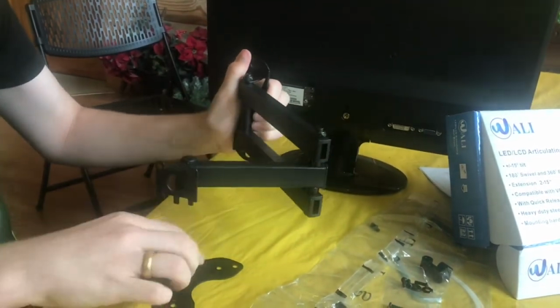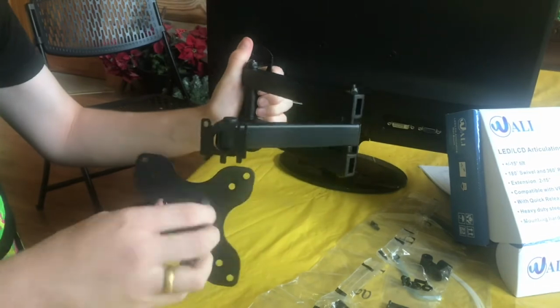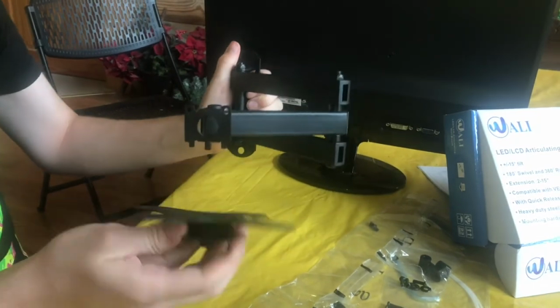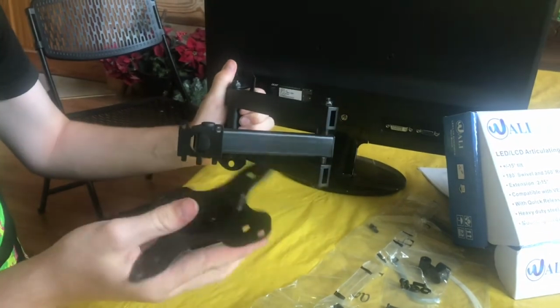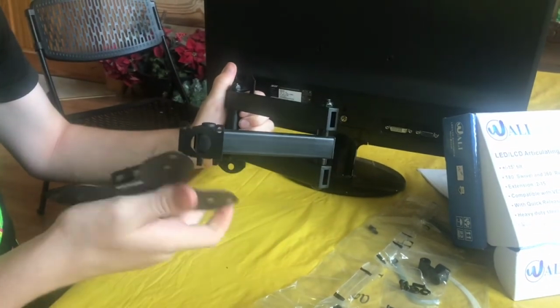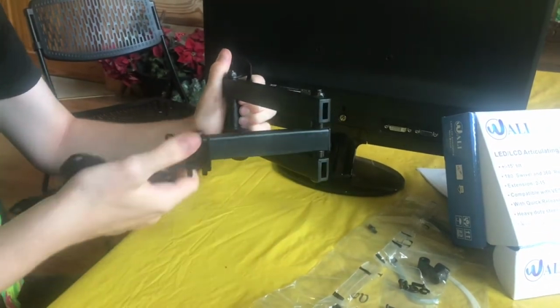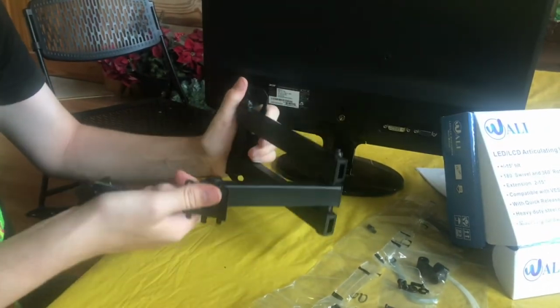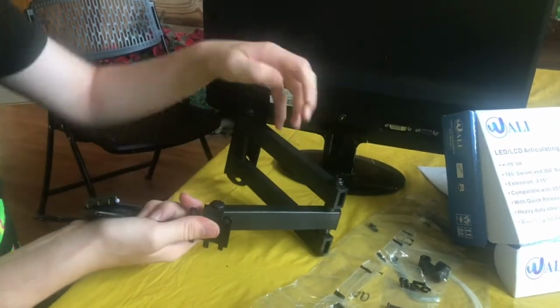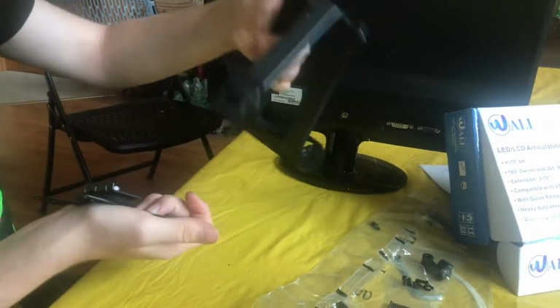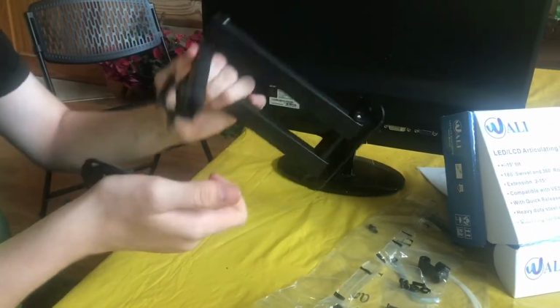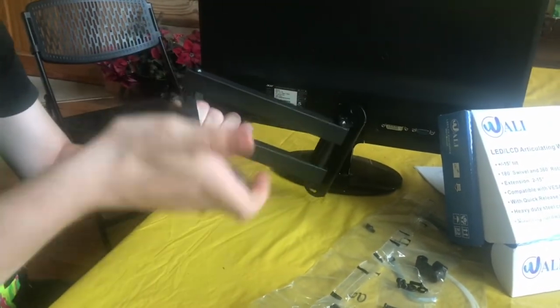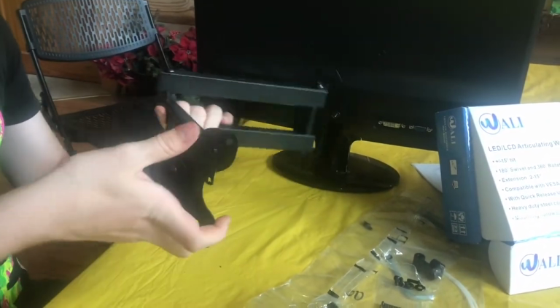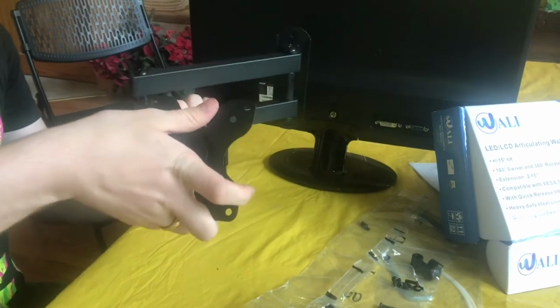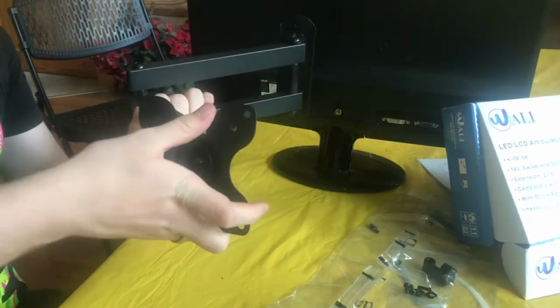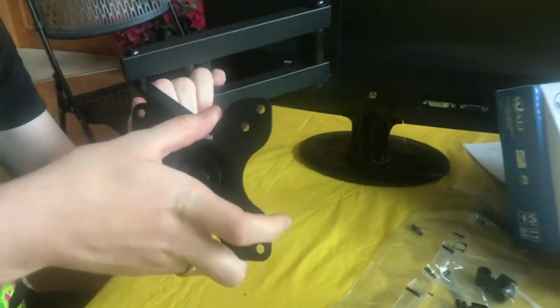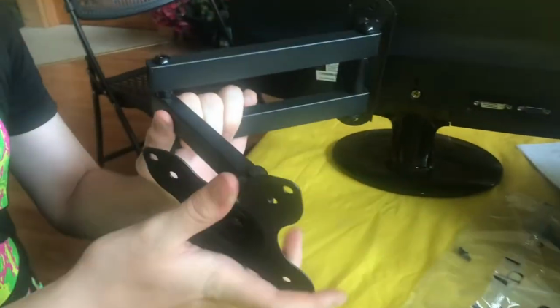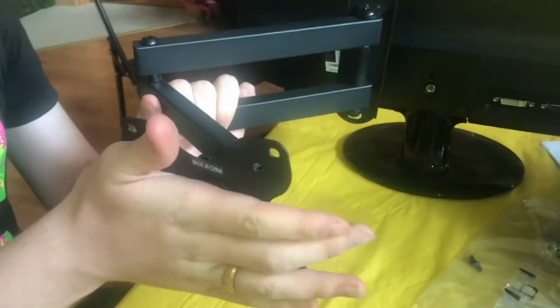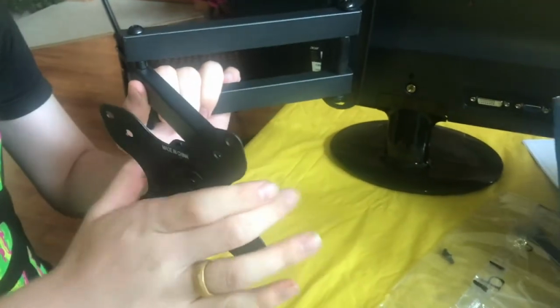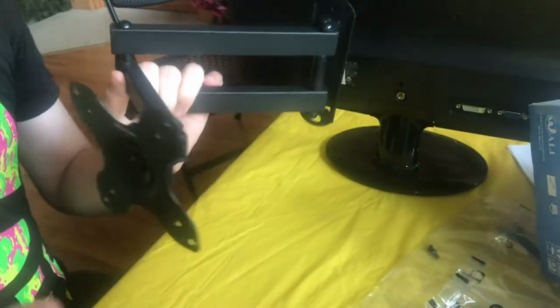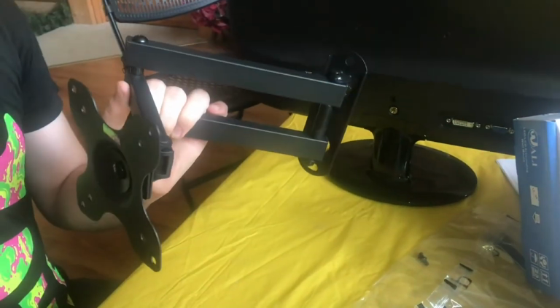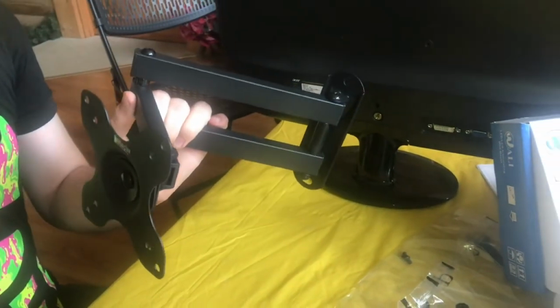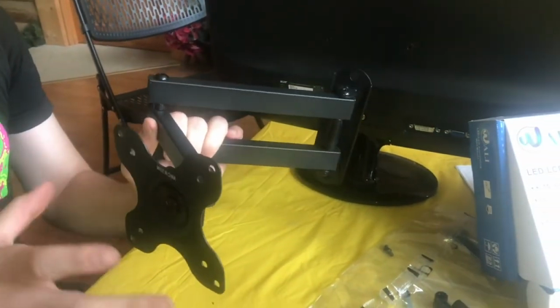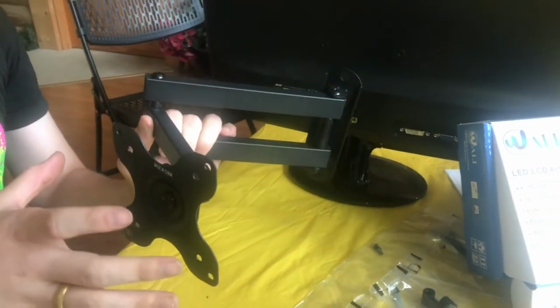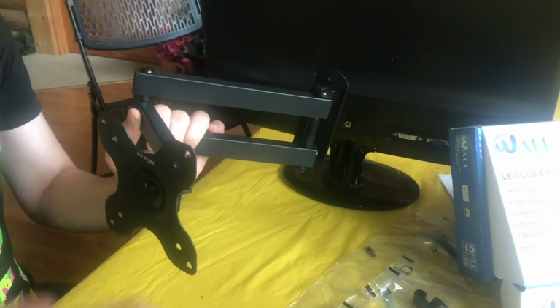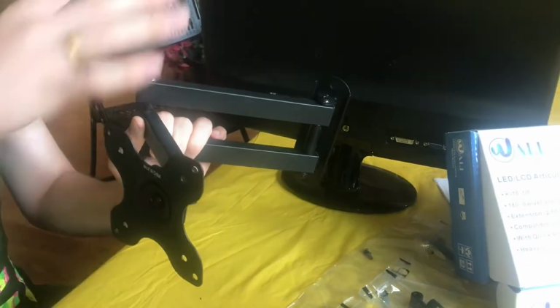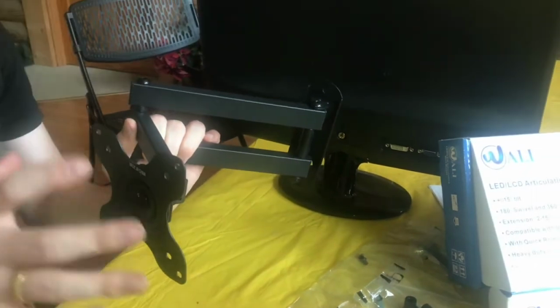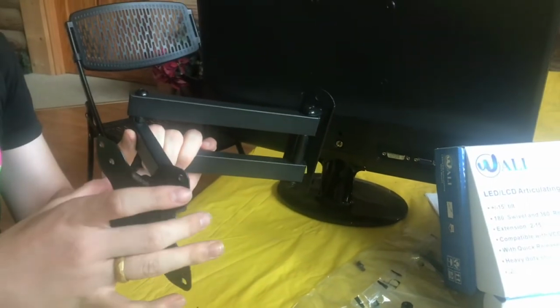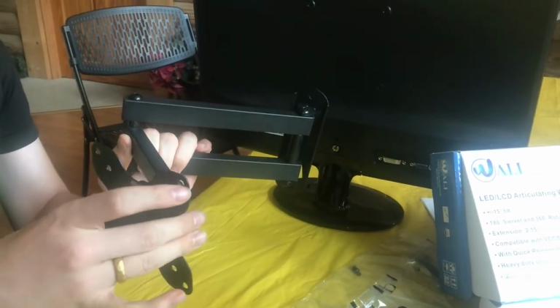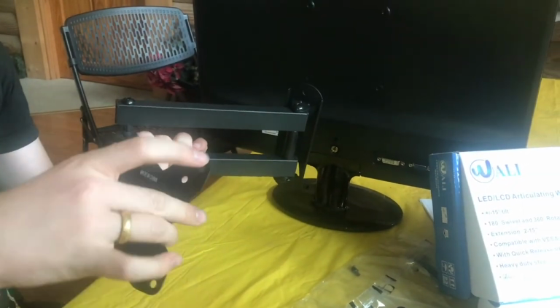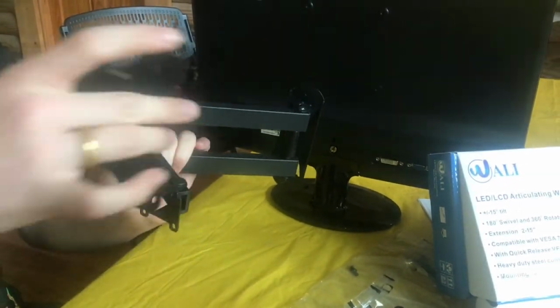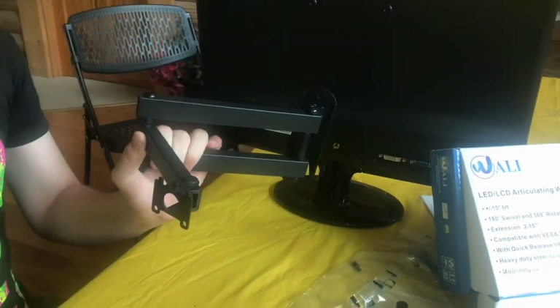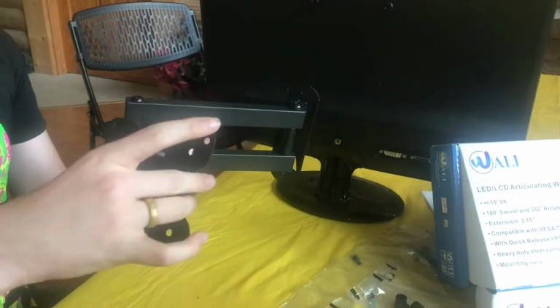It has a monitor mounting plate which just mounts on top and kind of folds up and into it. And if you ever needed to take the monitor arm off while everything is attached, you can actually just separately lift the monitor off.